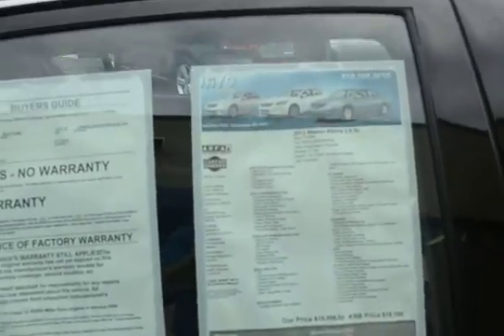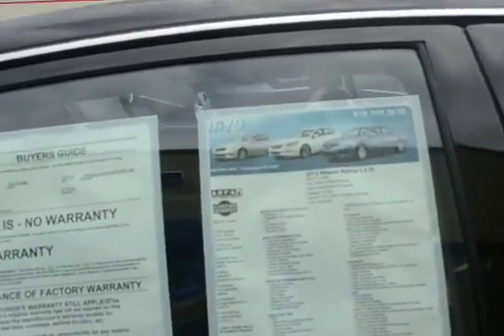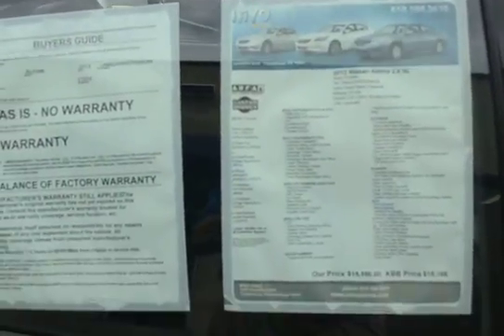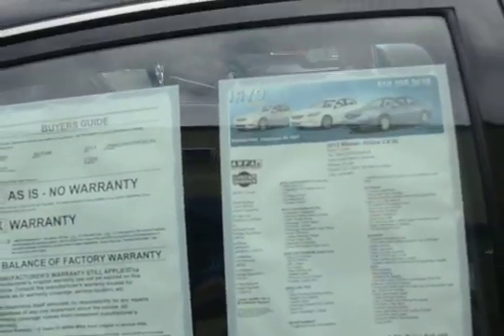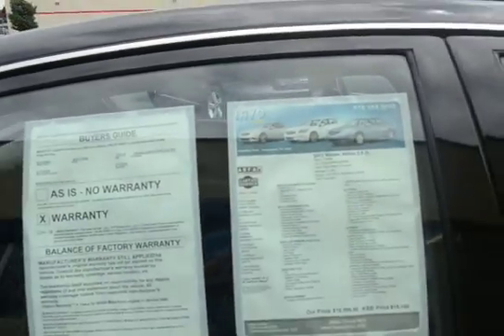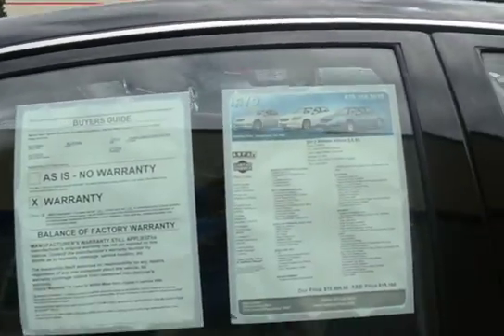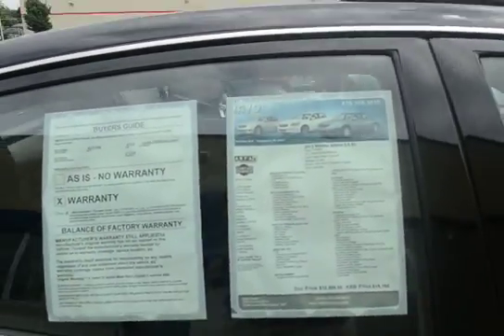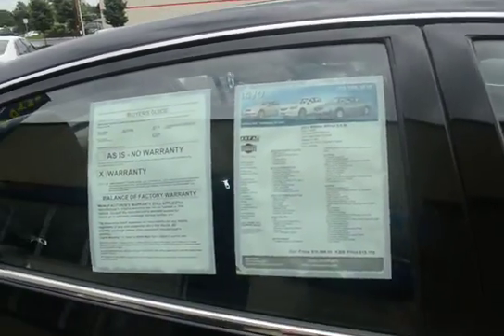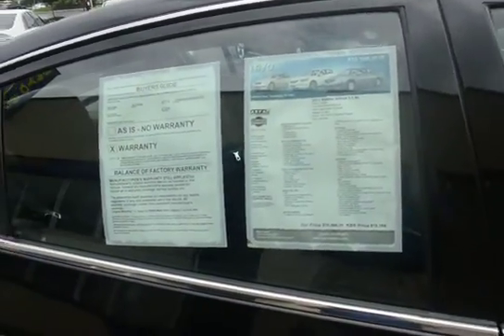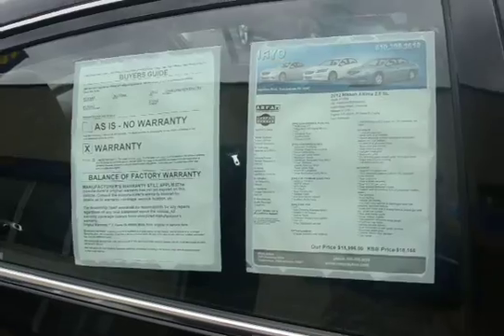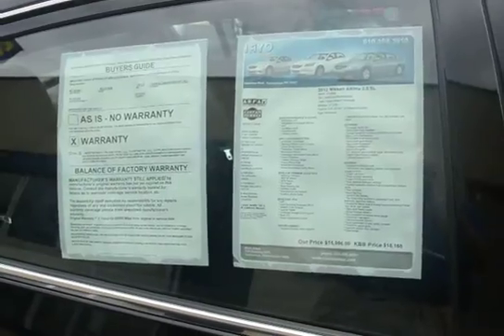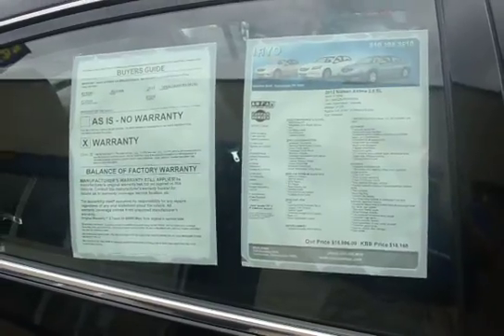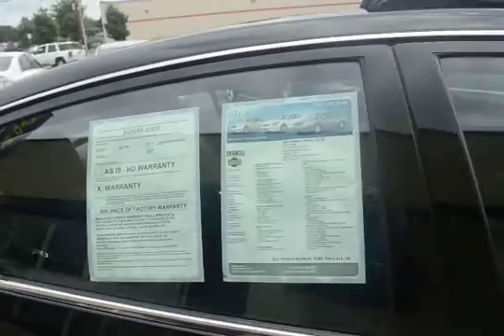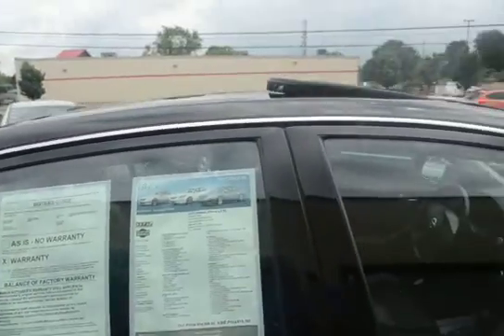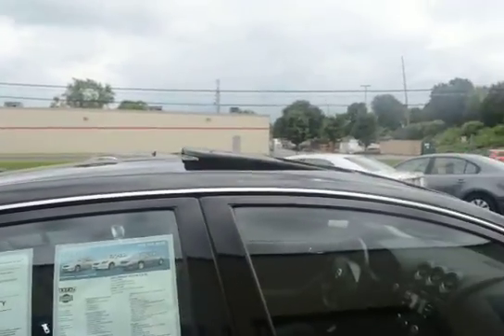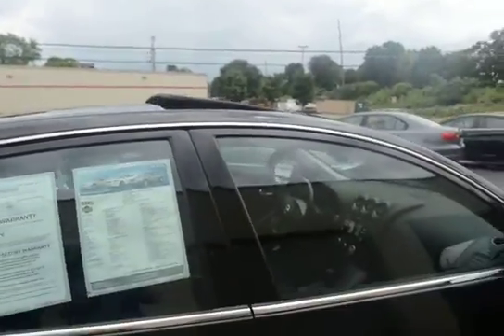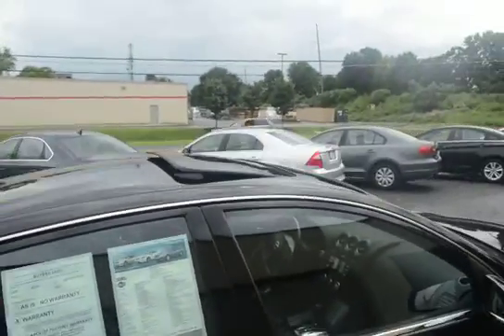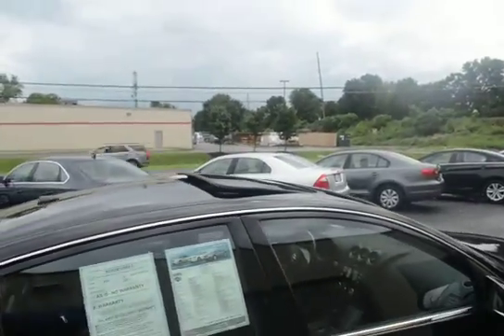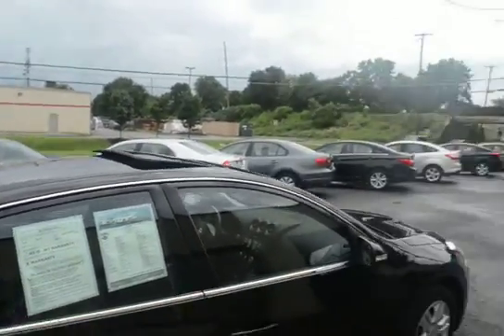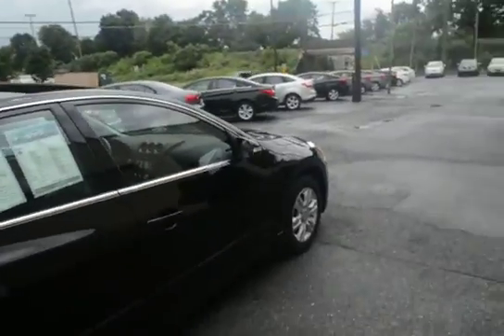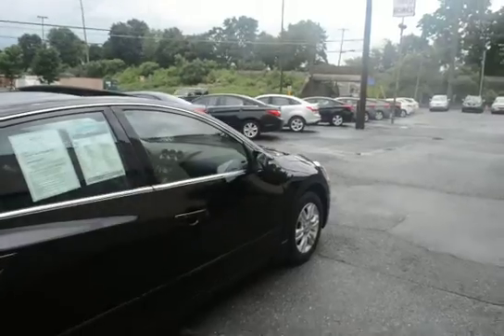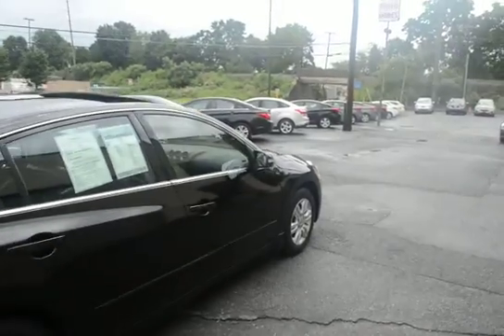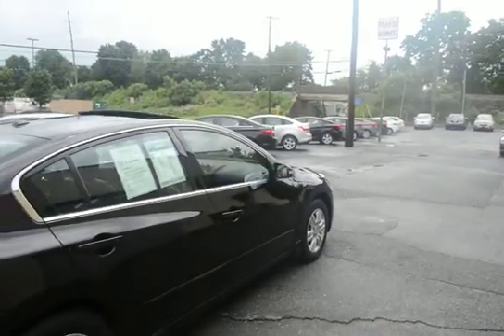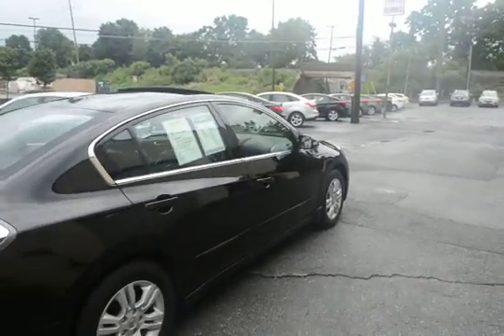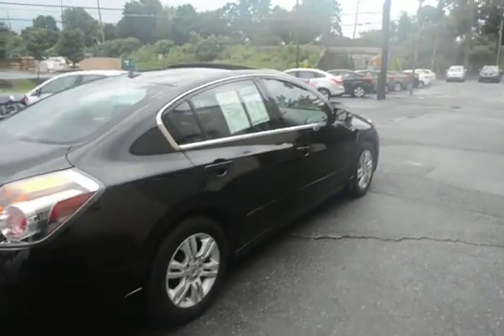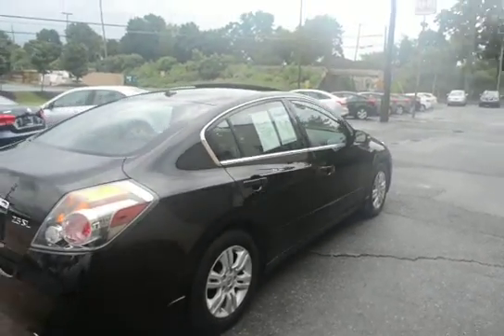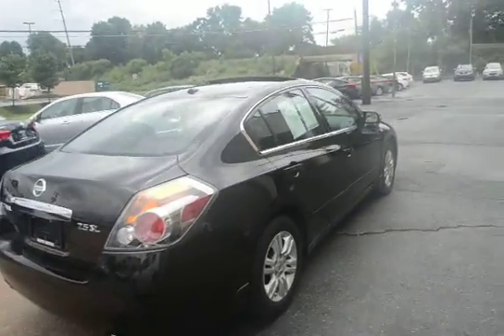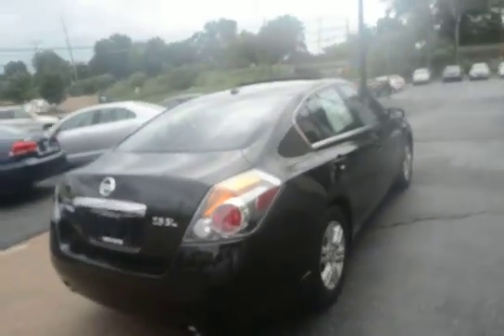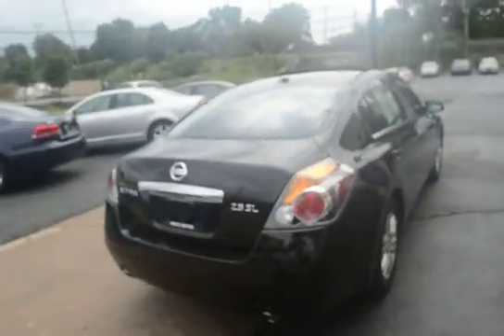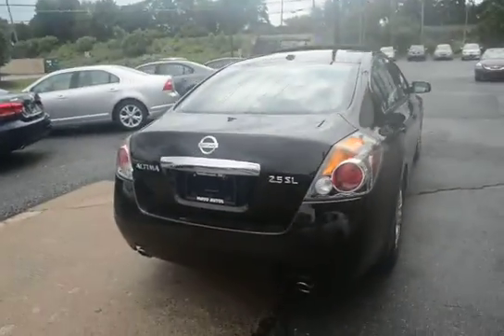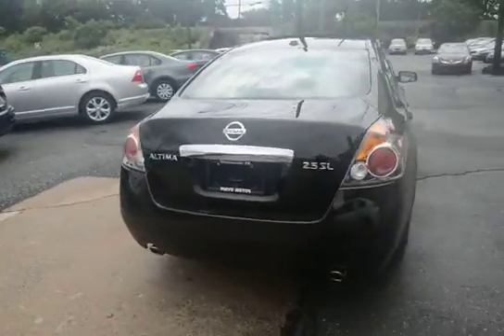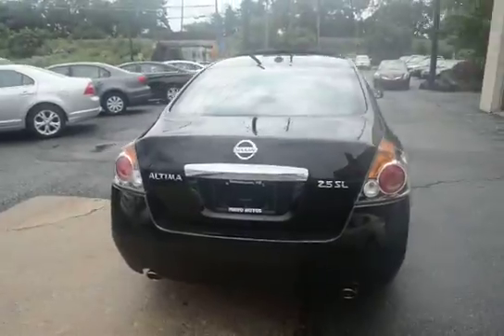Here's a quick rundown of the Carfax report: one owner, no issues whatsoever. And of course, we have the full Carfax report inside as well as online. You can just click the Carfax icon from our website and you'll see the entire Carfax.